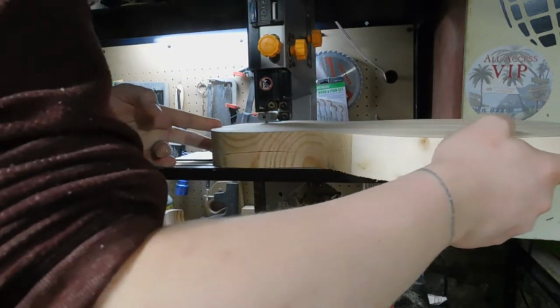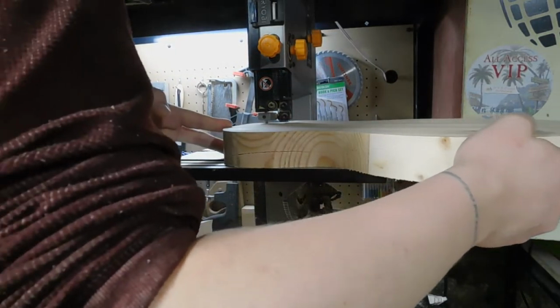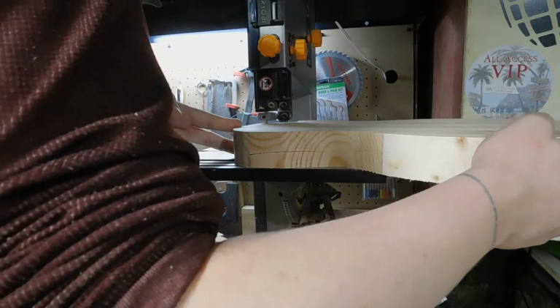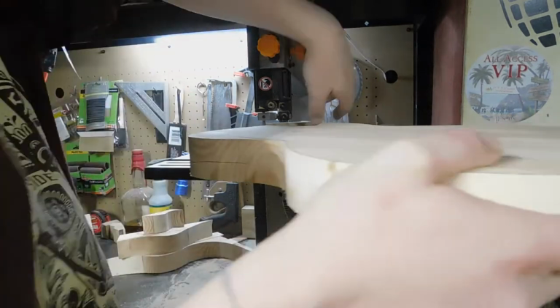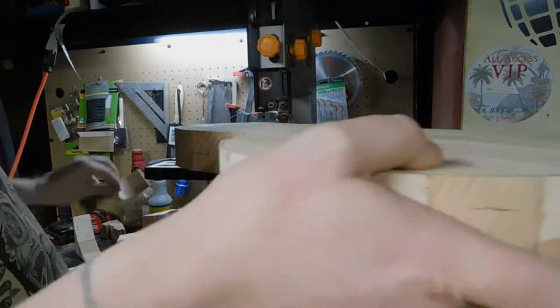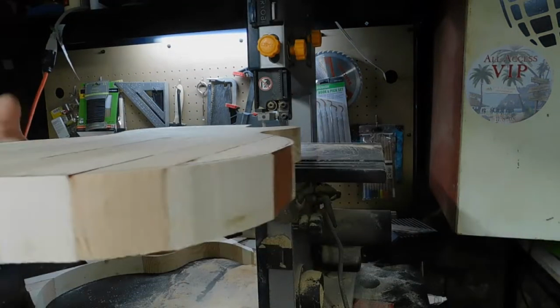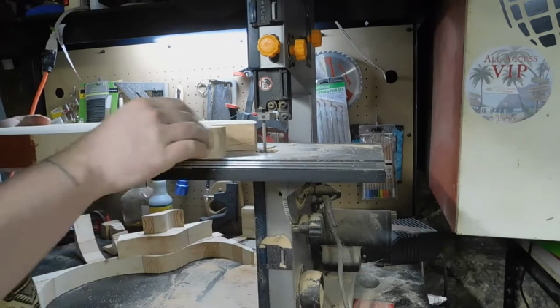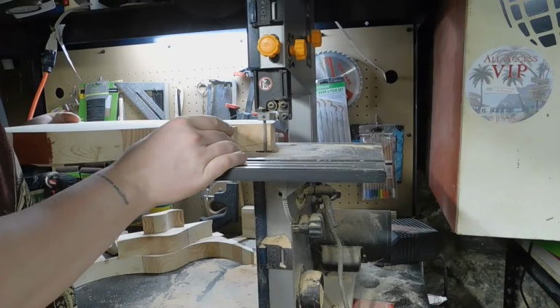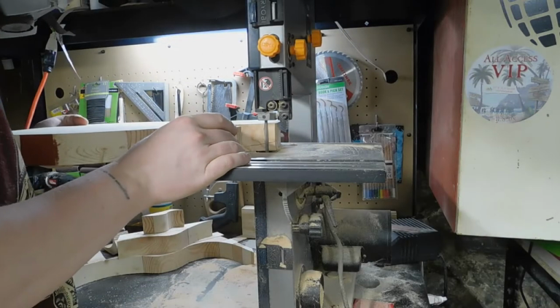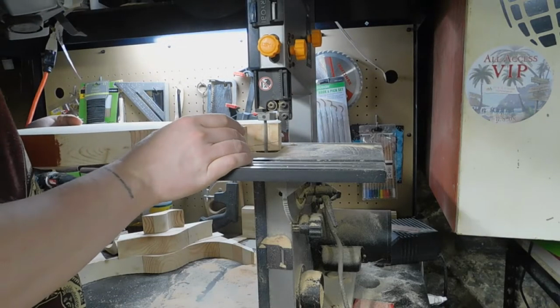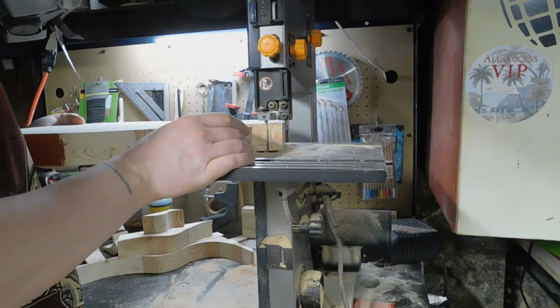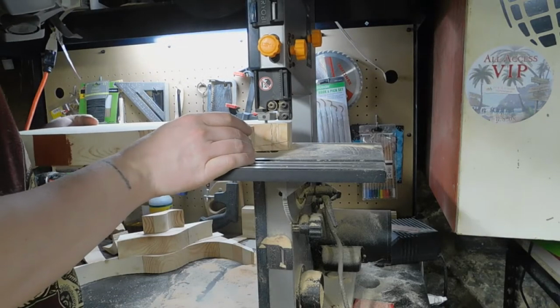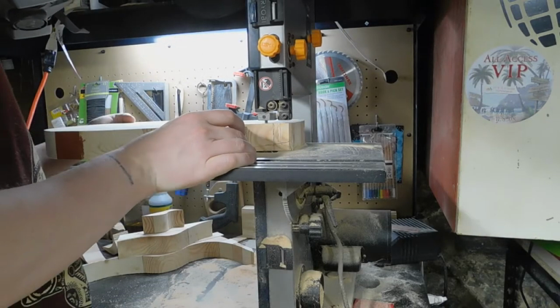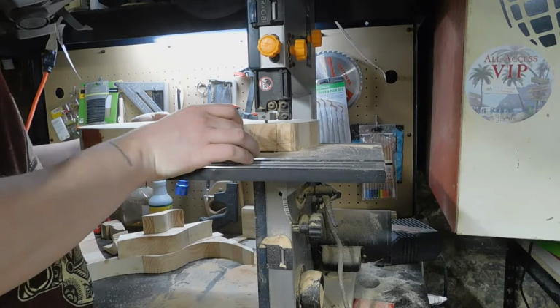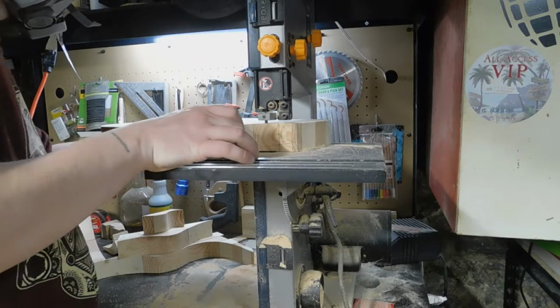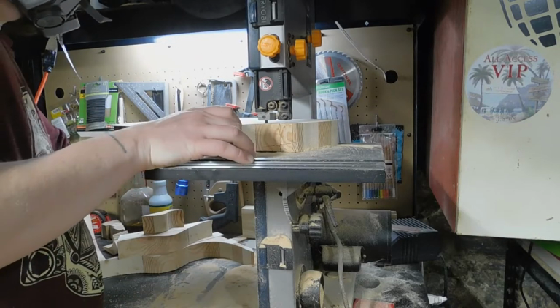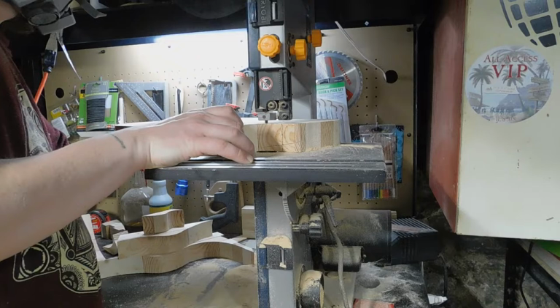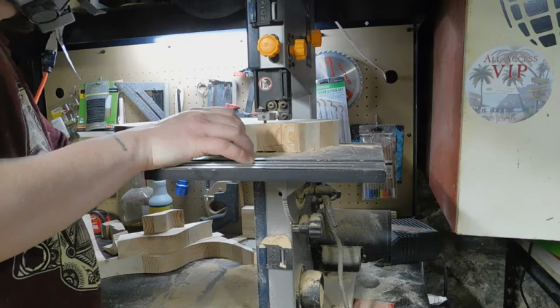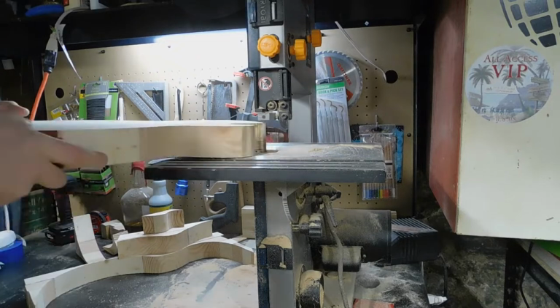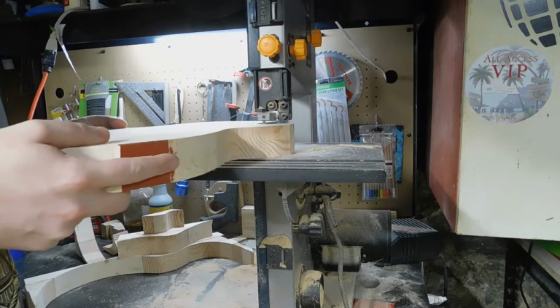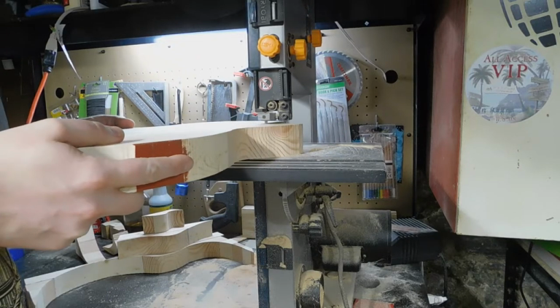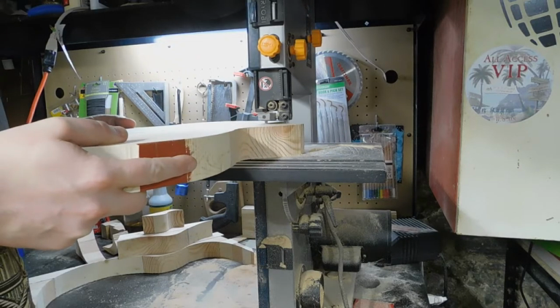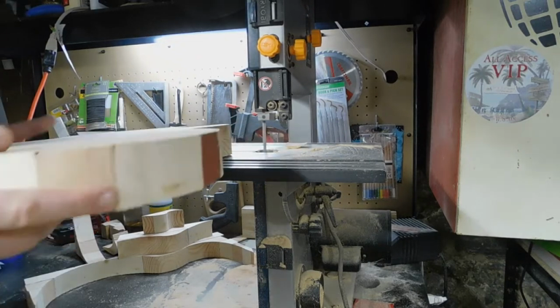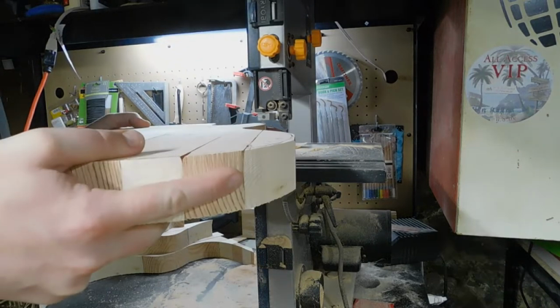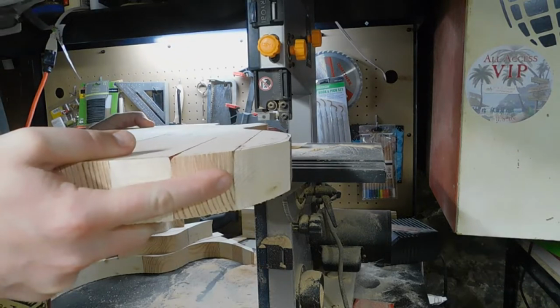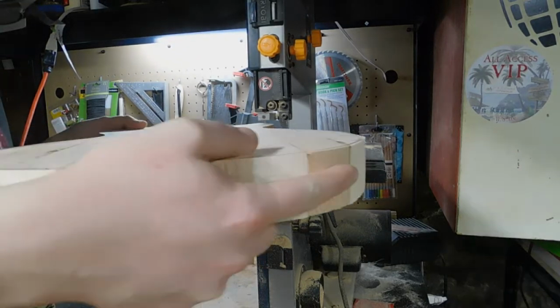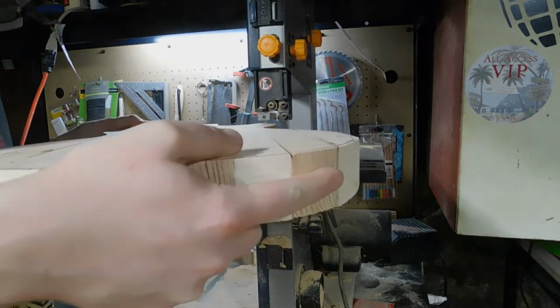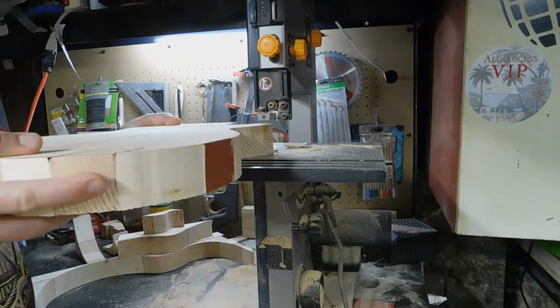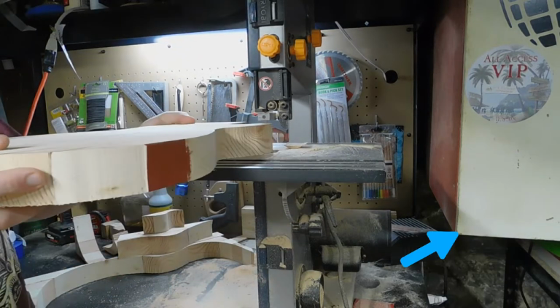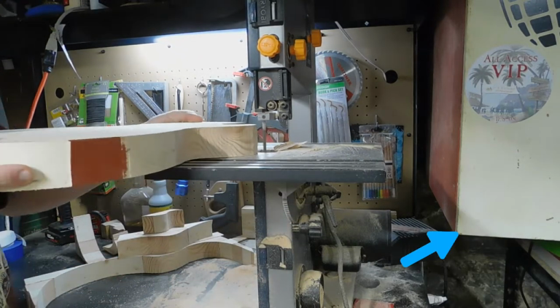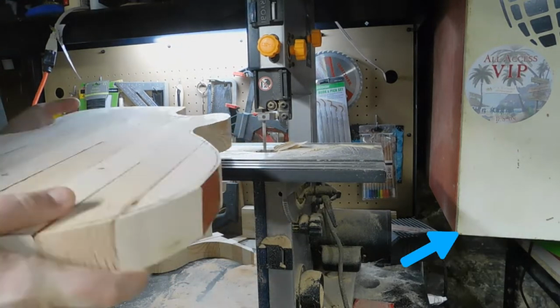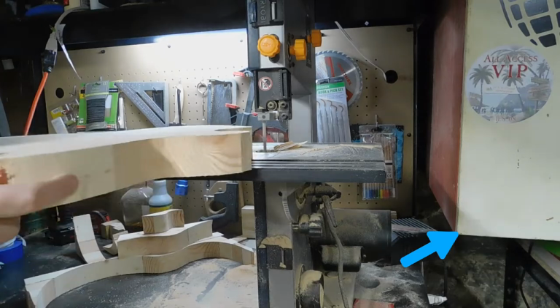I realized while I was working on this particular bit that one of my next projects is going to have to be building a stand for my band saw, so I don't have to compete for space with this cabinet over in the corner here.